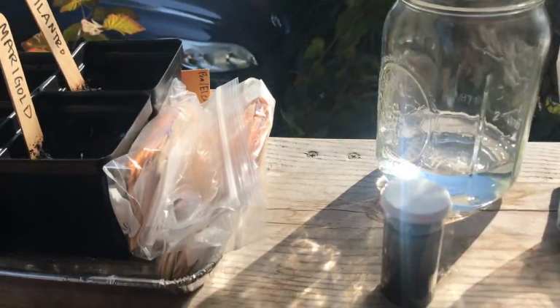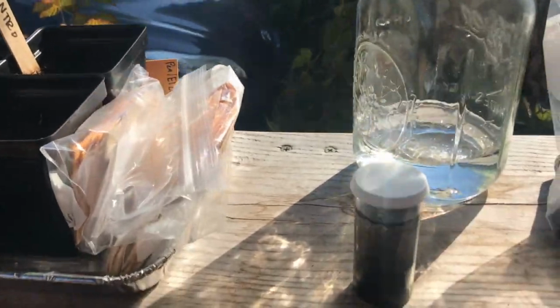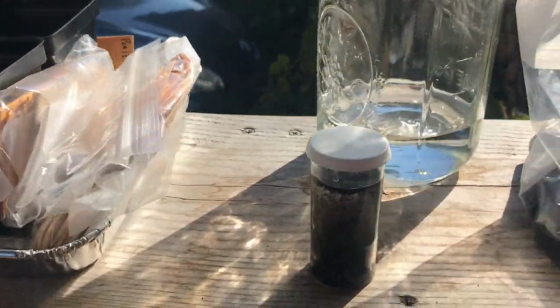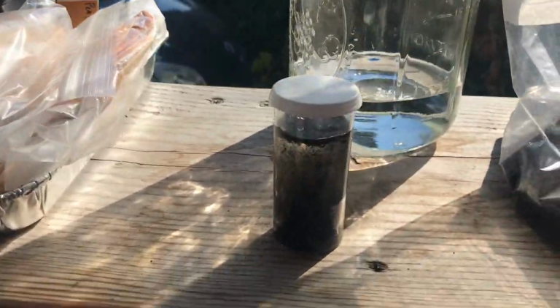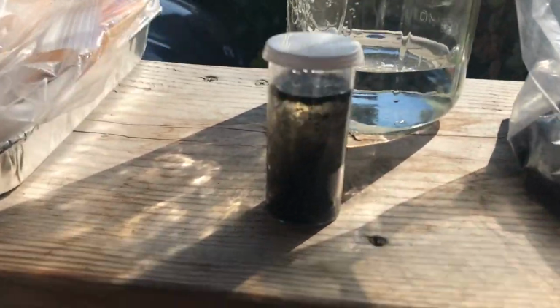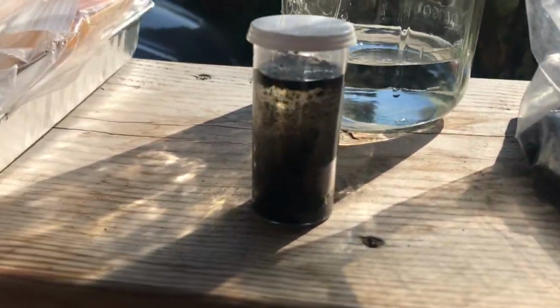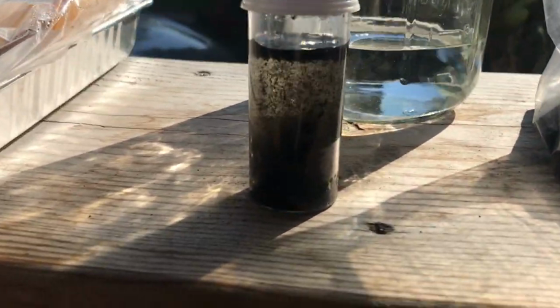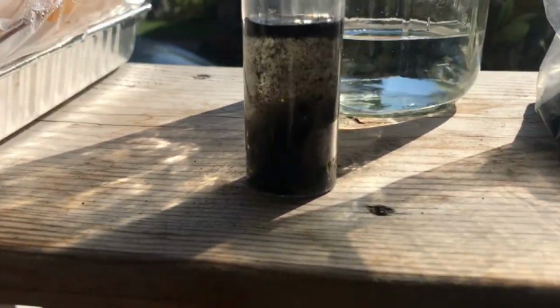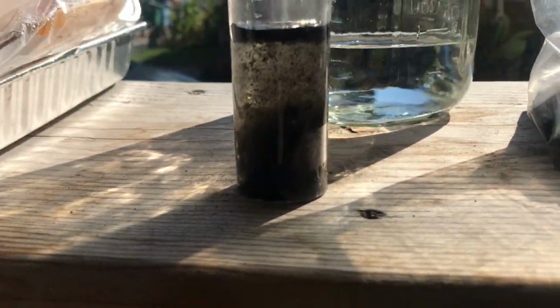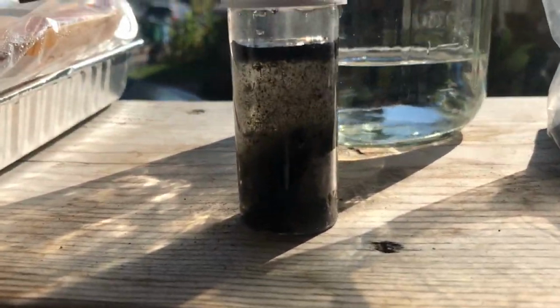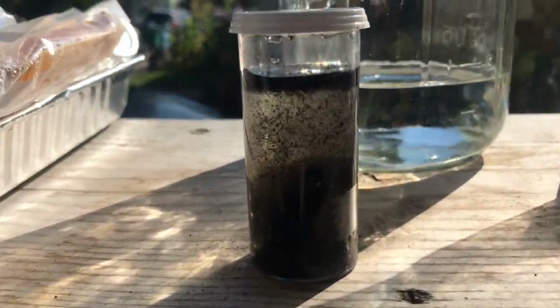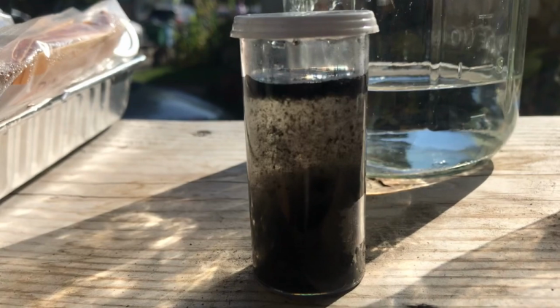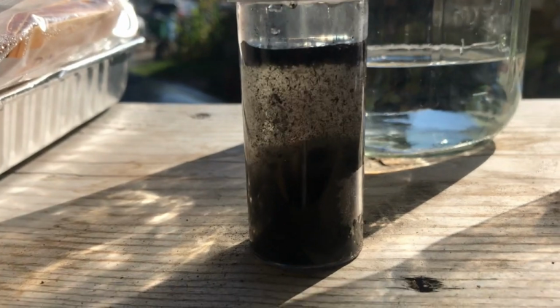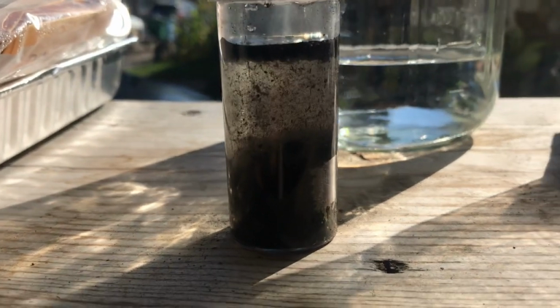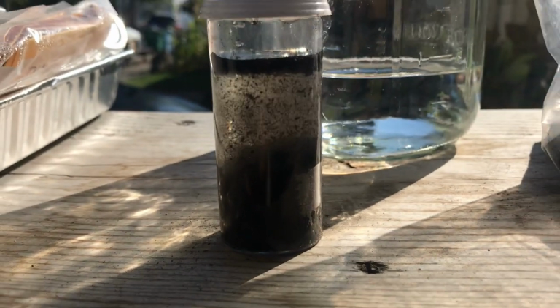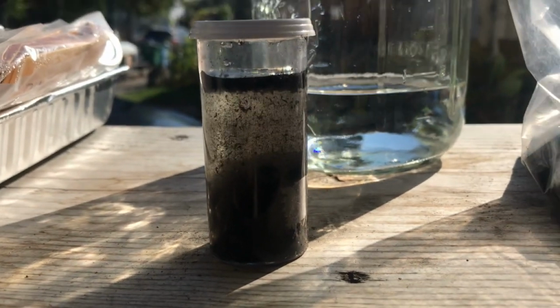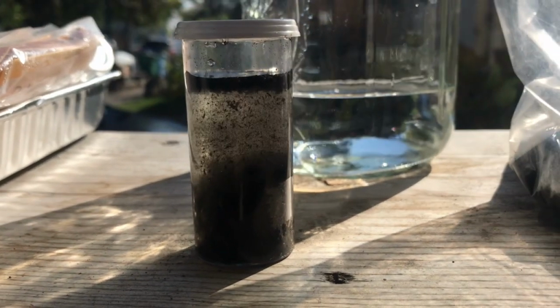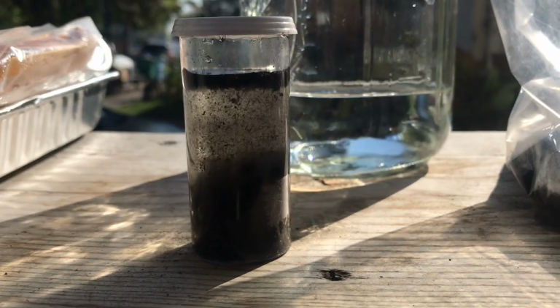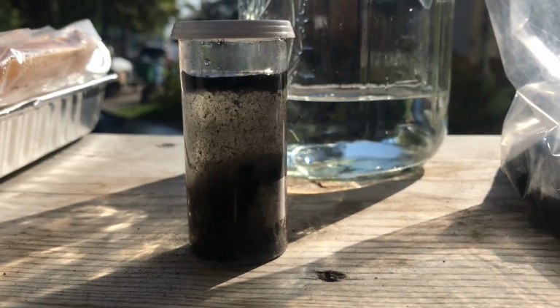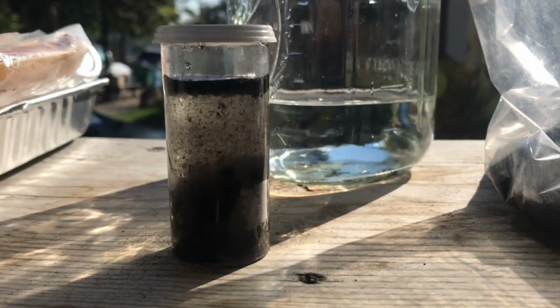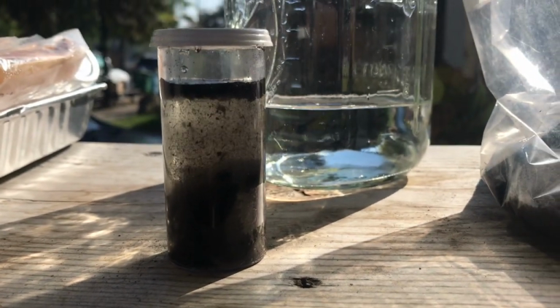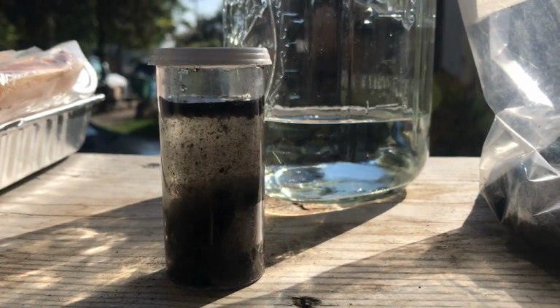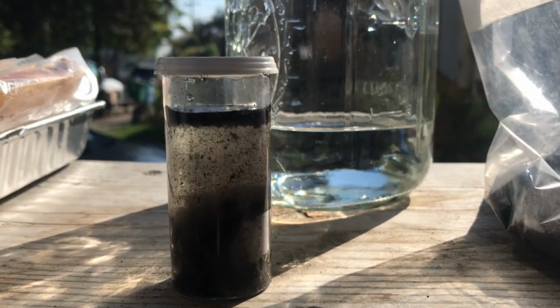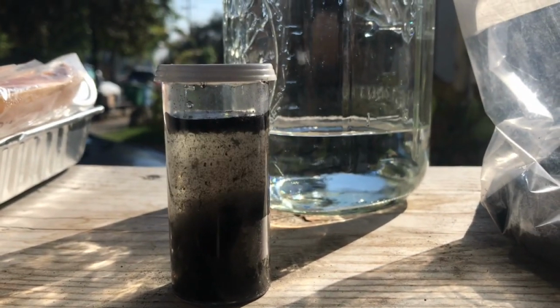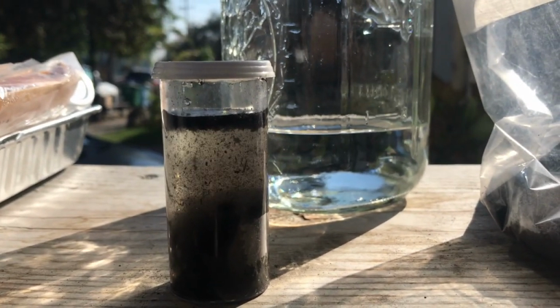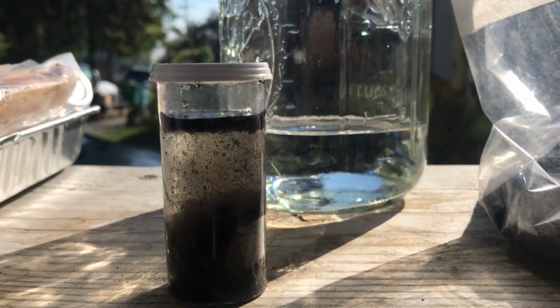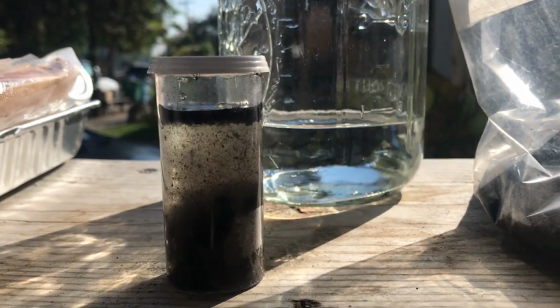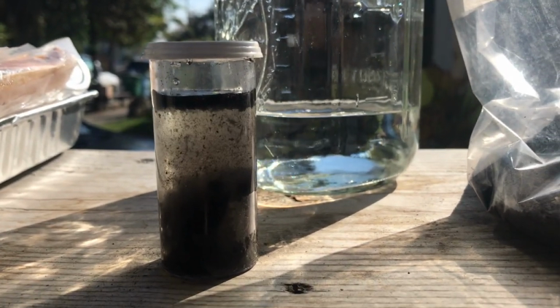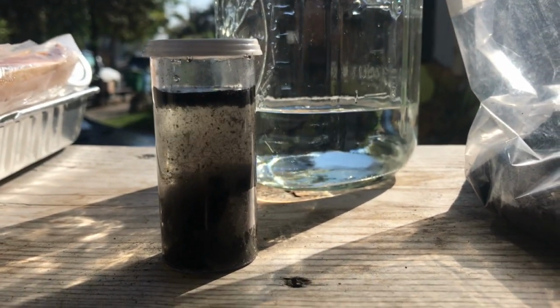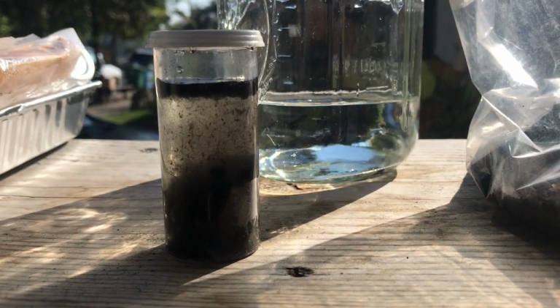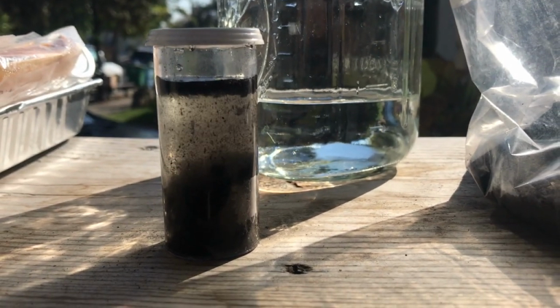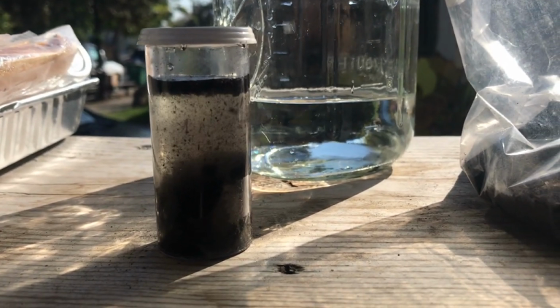Then you can see it start to settle. We'll come back and check on it in about 20 minutes.